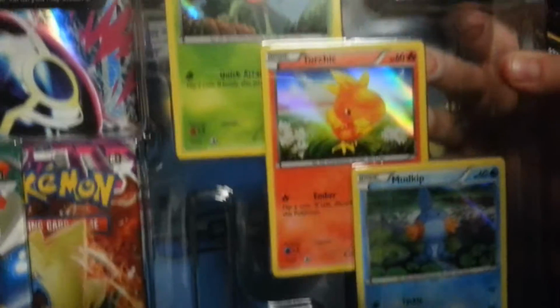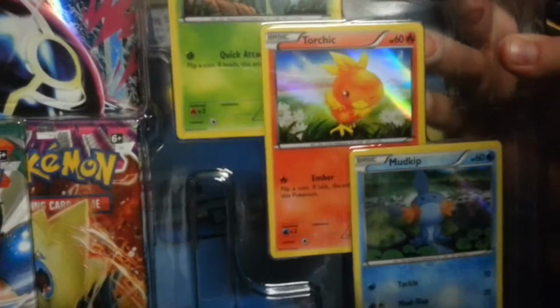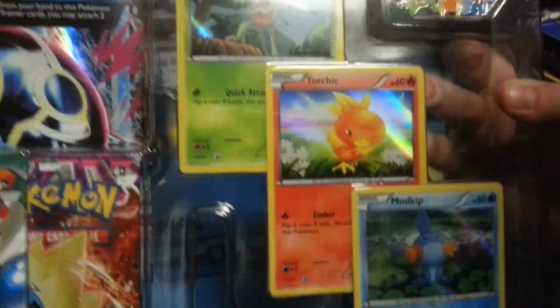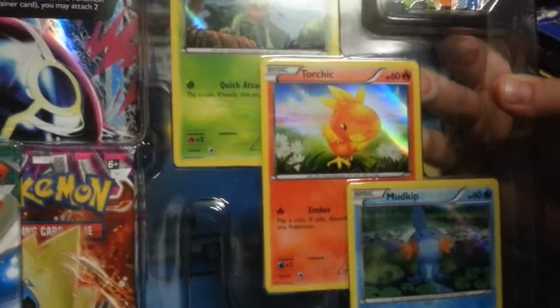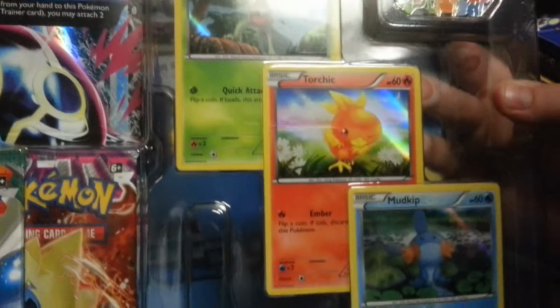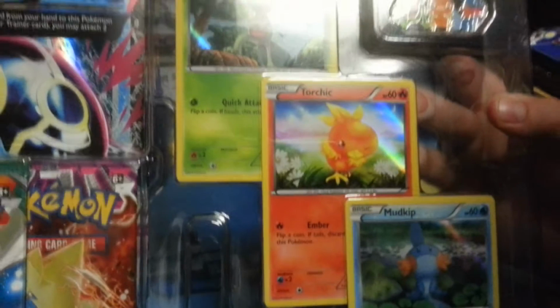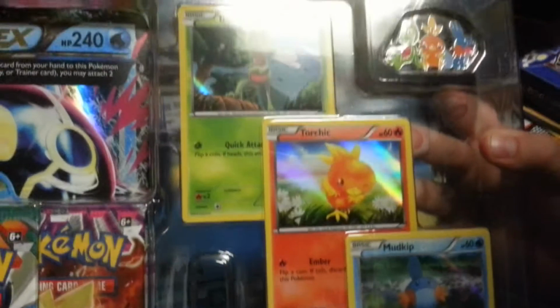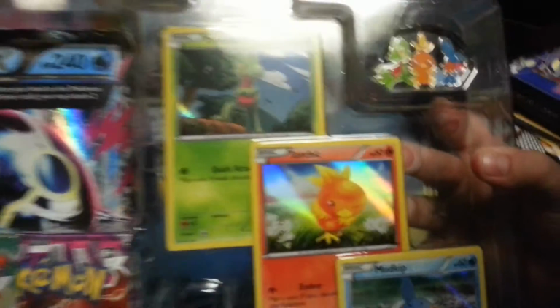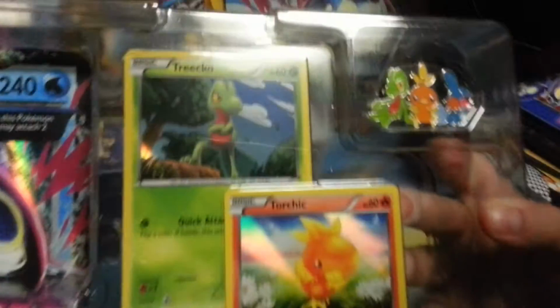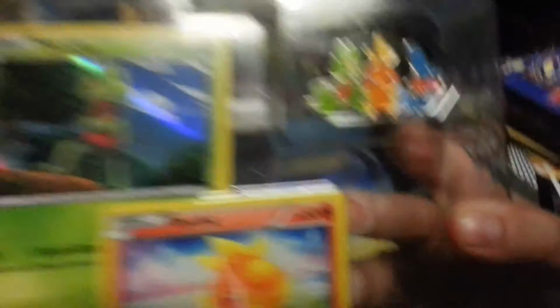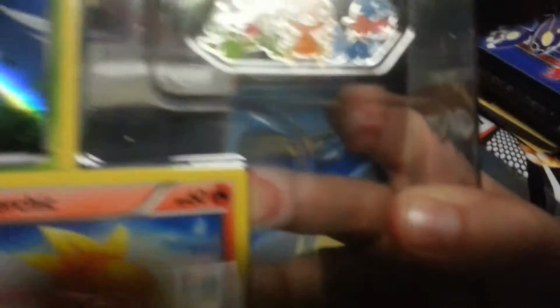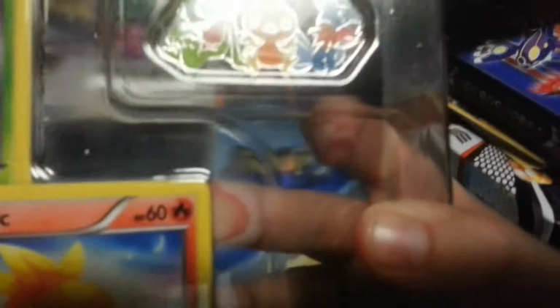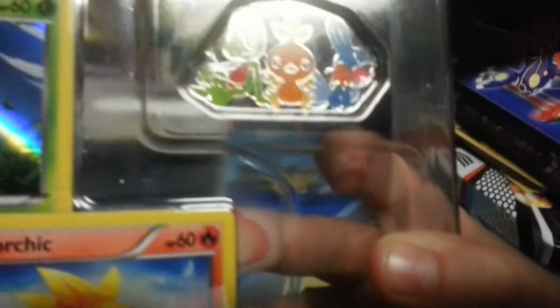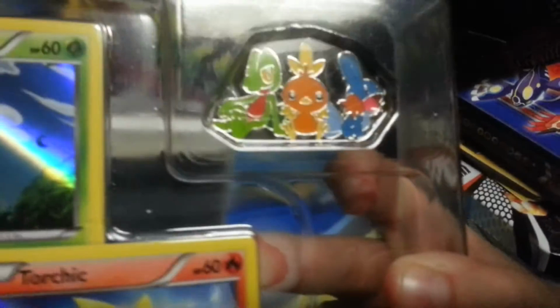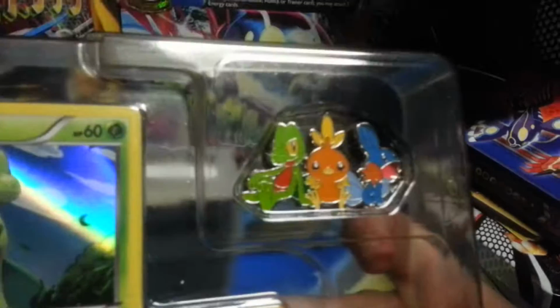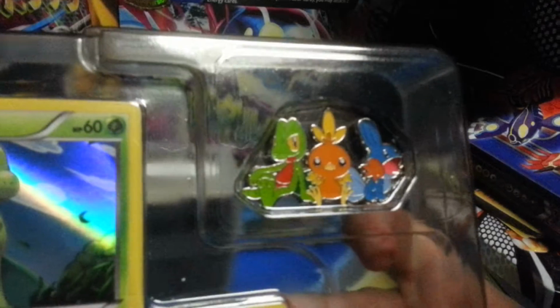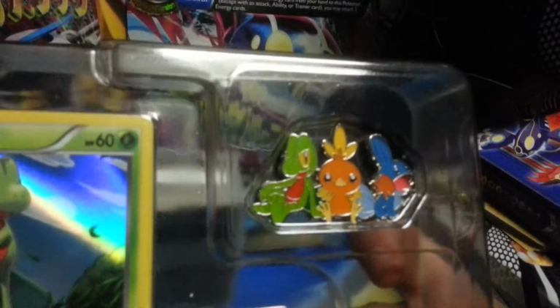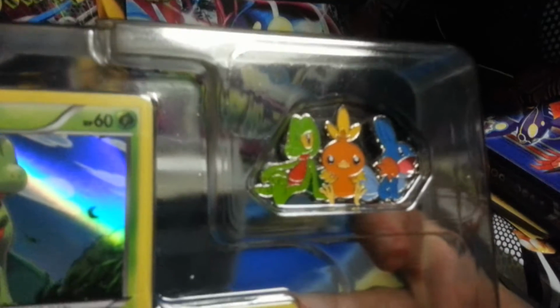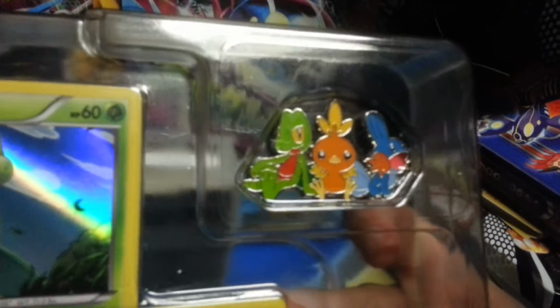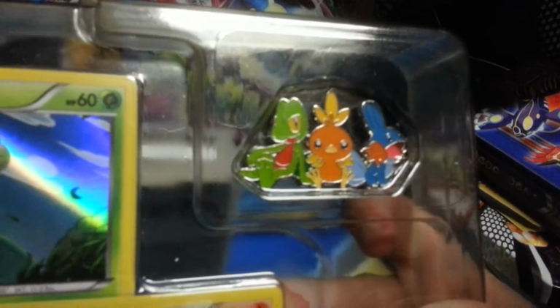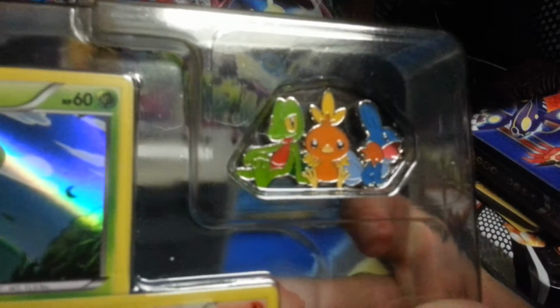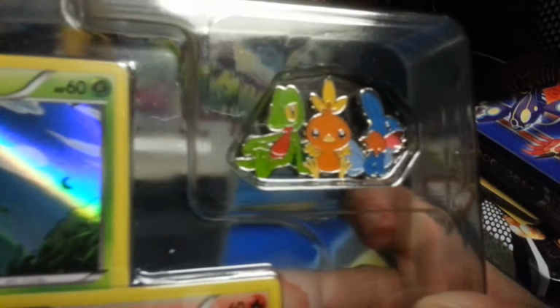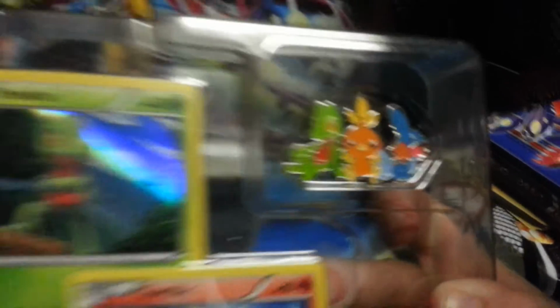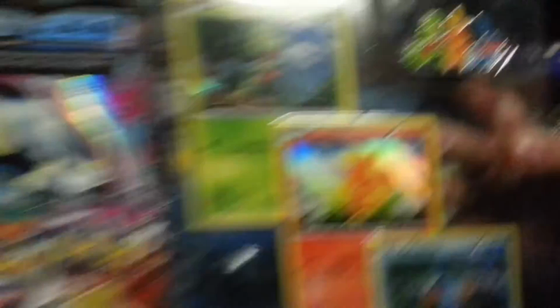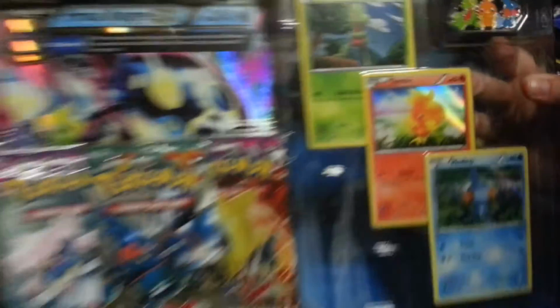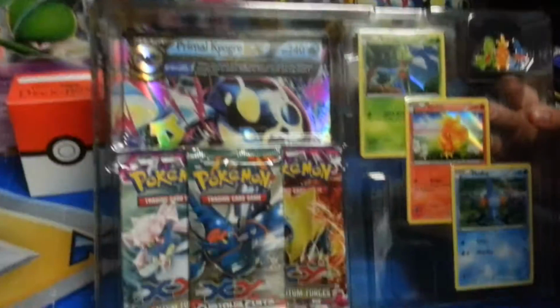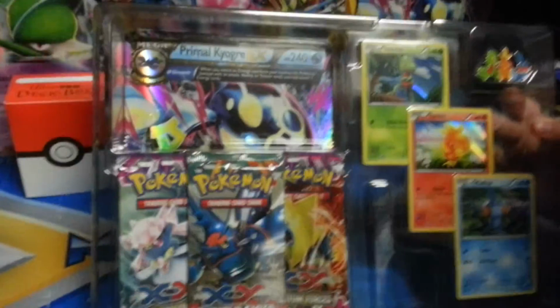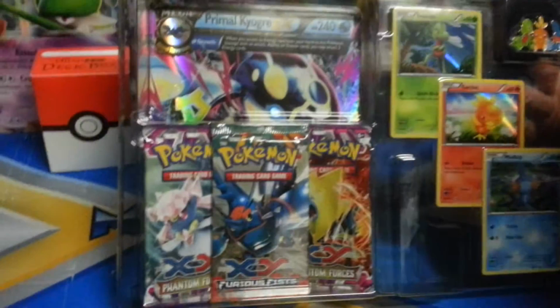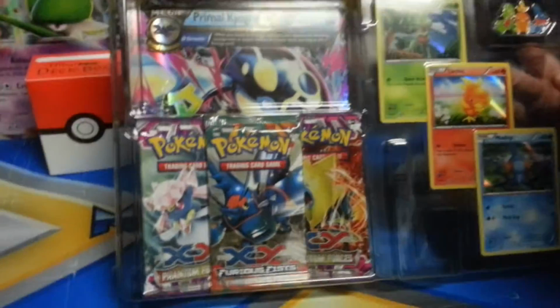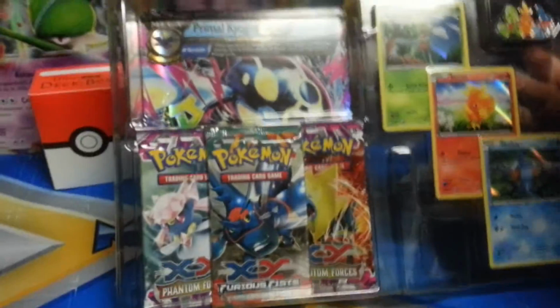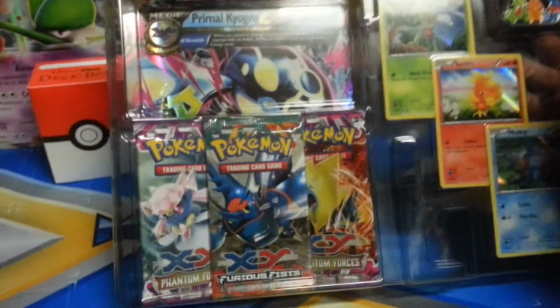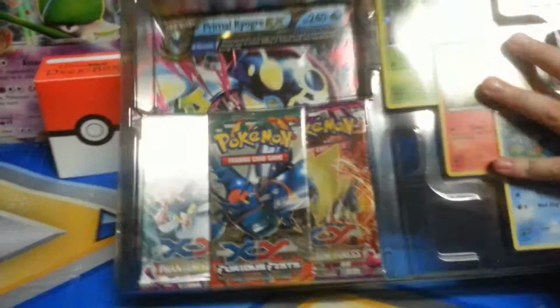Torchic, Treecko, and Mudkip, and the little pen is right there. That looks pretty sweet, although I already do have one. Alrighty, let's get to the packs.